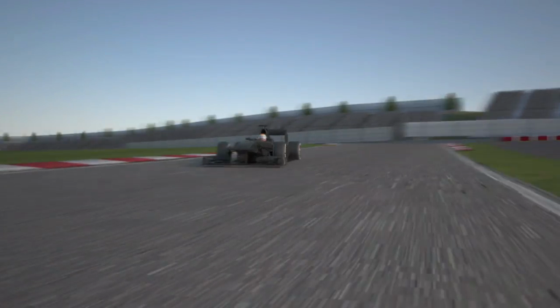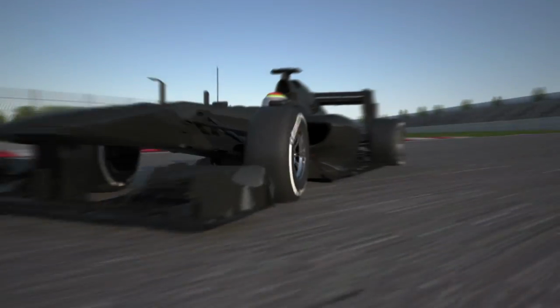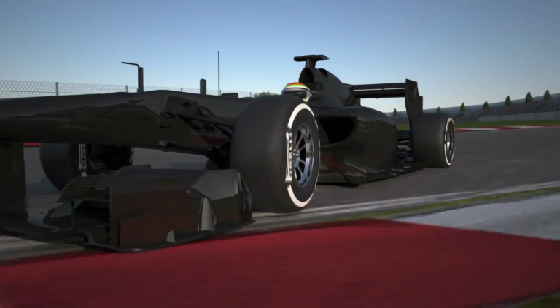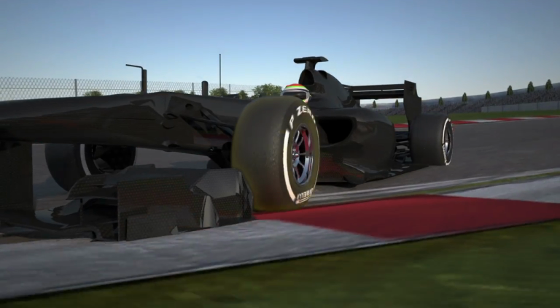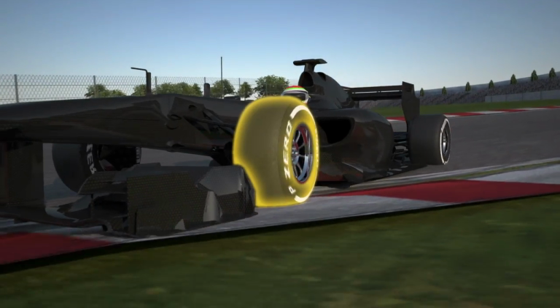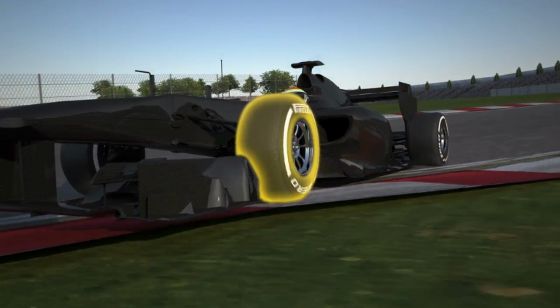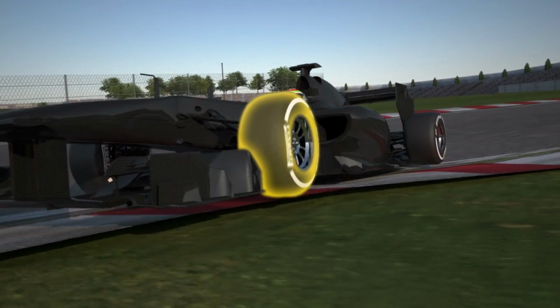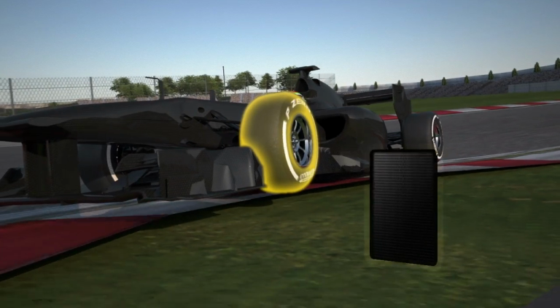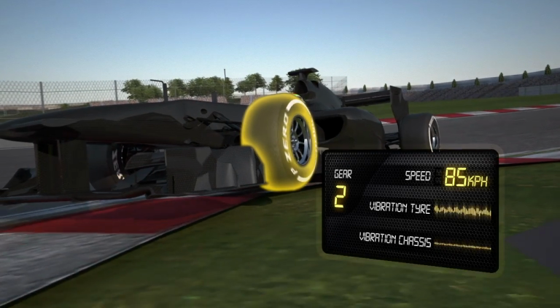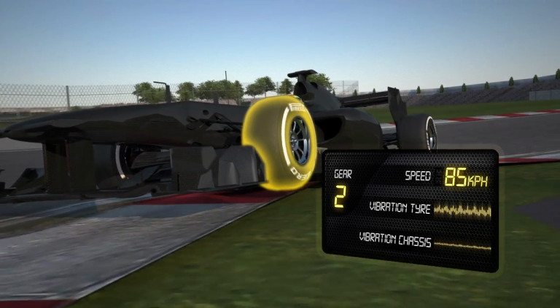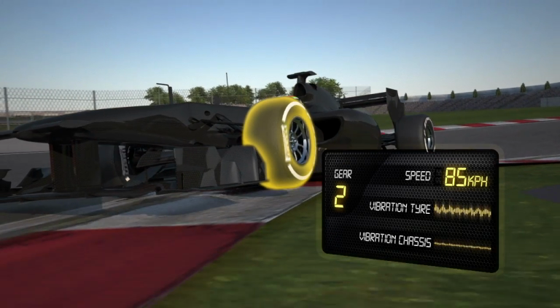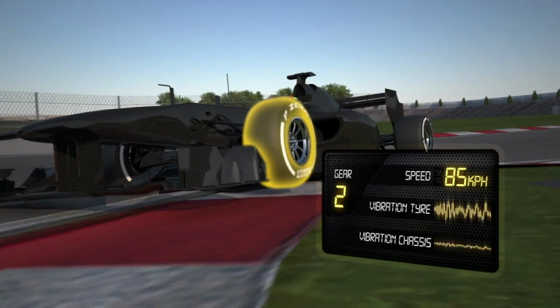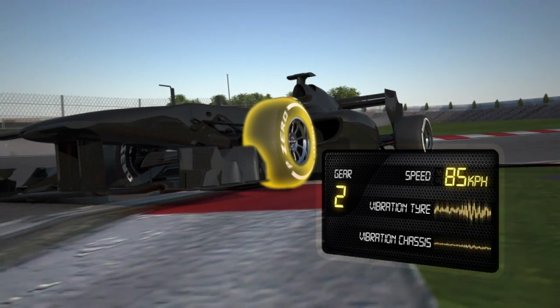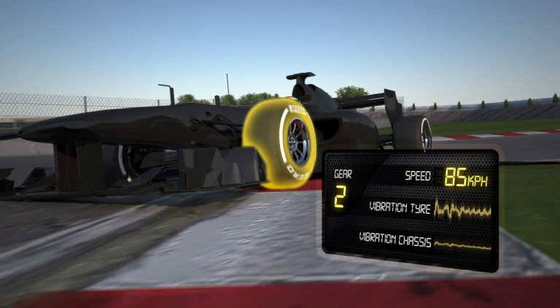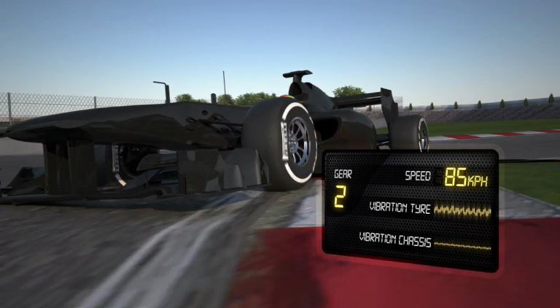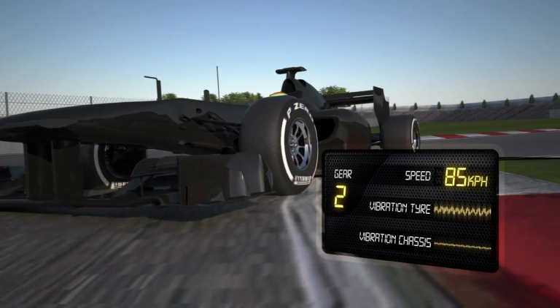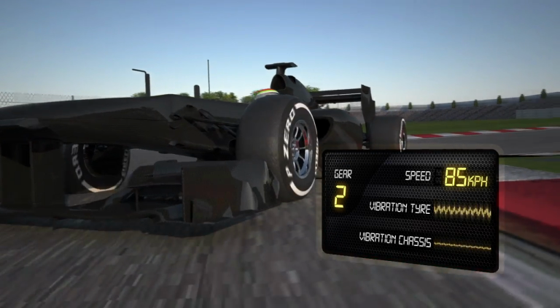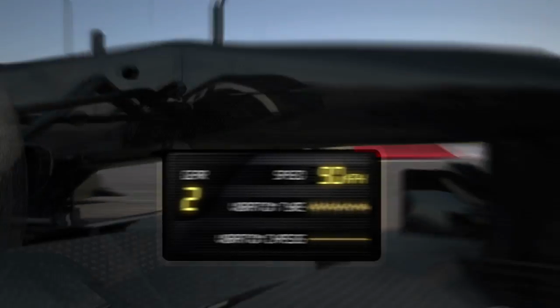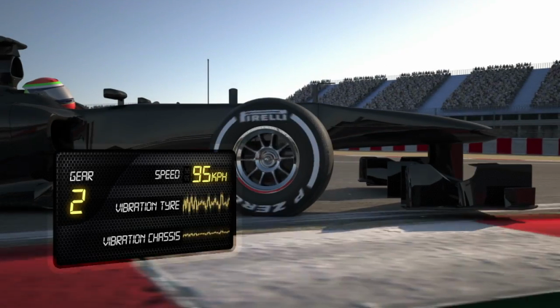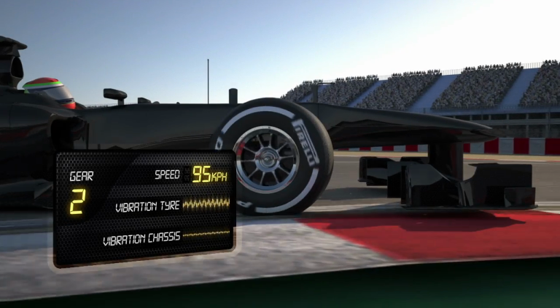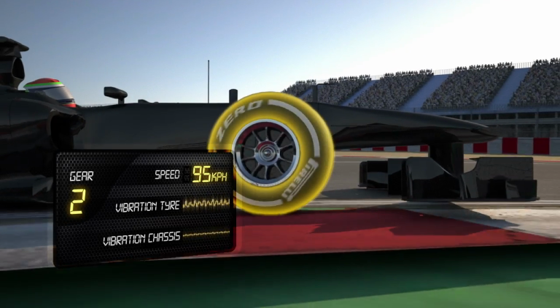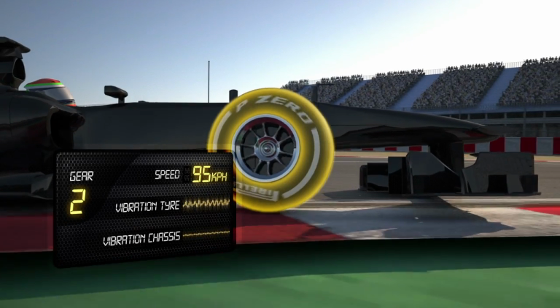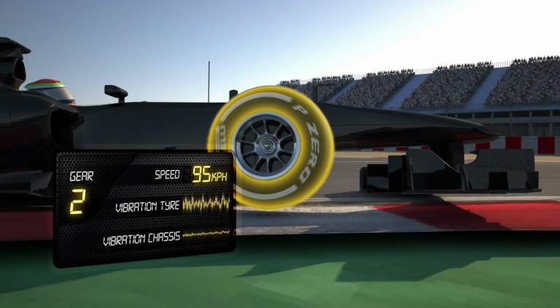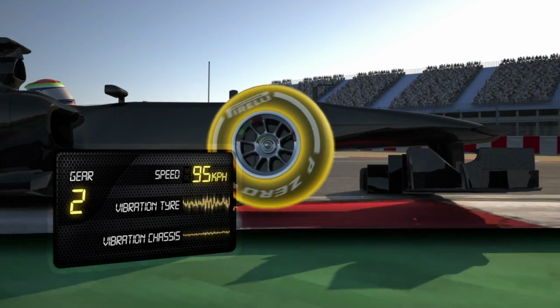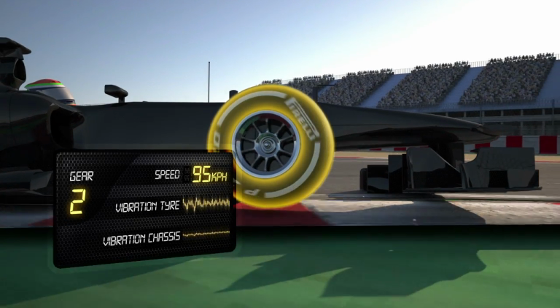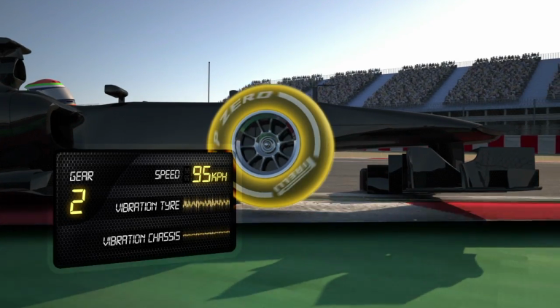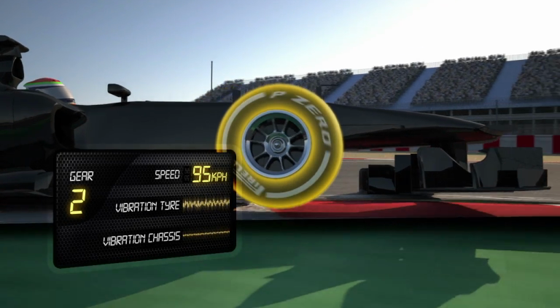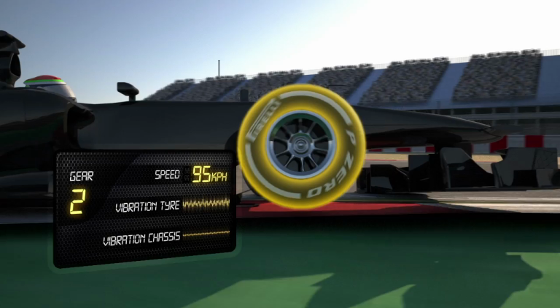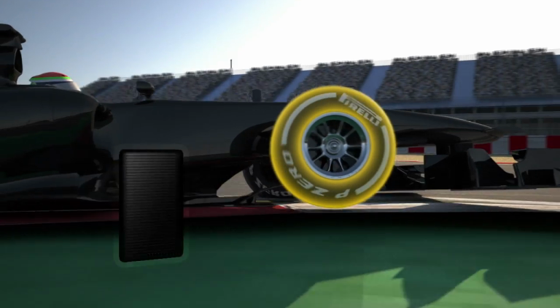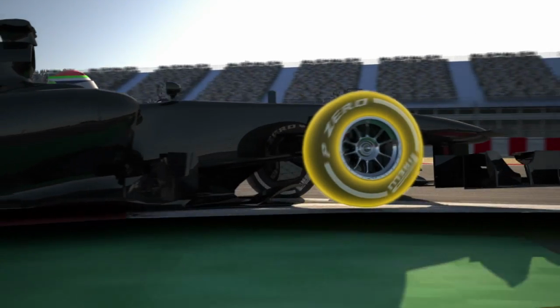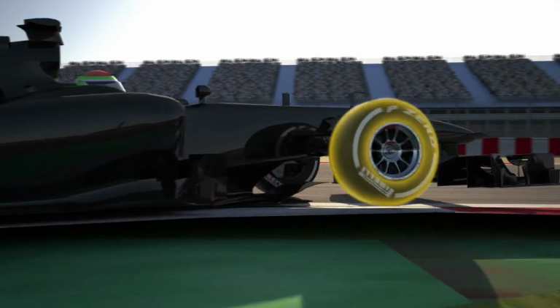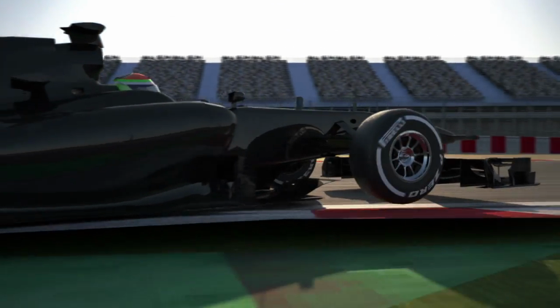In the final chicane, the racing line takes the drivers over the kerbs. The tyres need to absorb all the shocks that this puts through the structure. The ability to soak up these impacts limits the movement of the chassis, allowing the driver to make the most of the car setup.